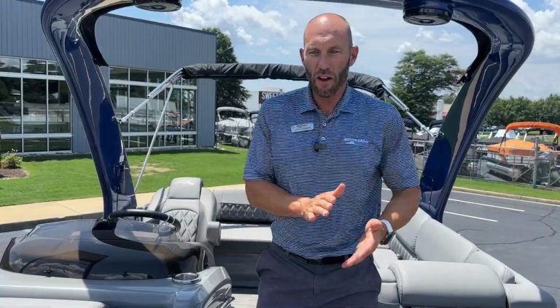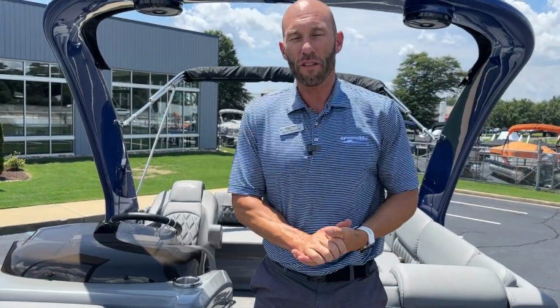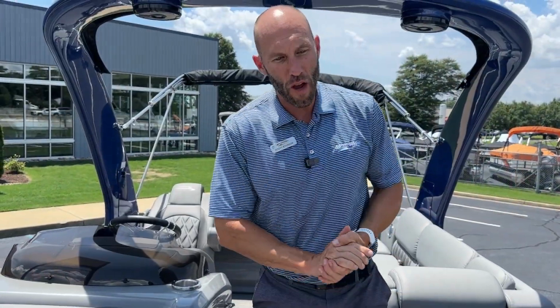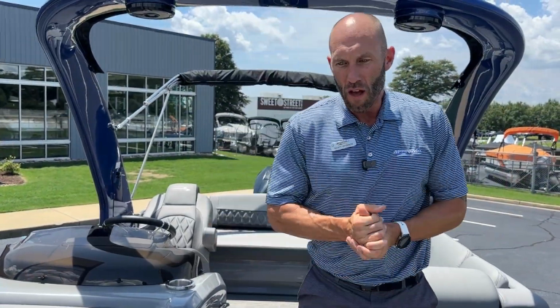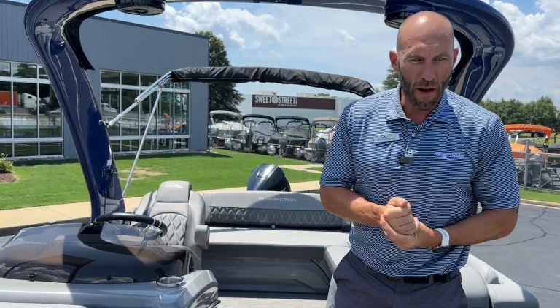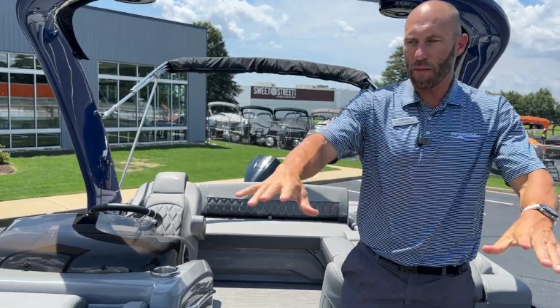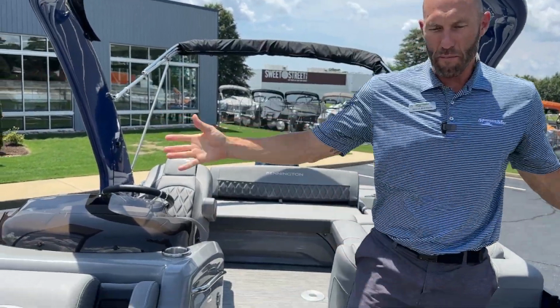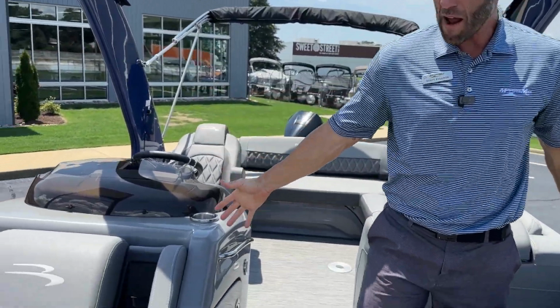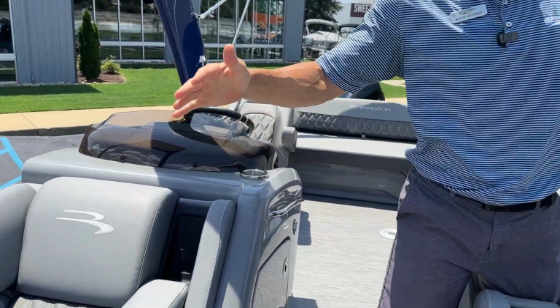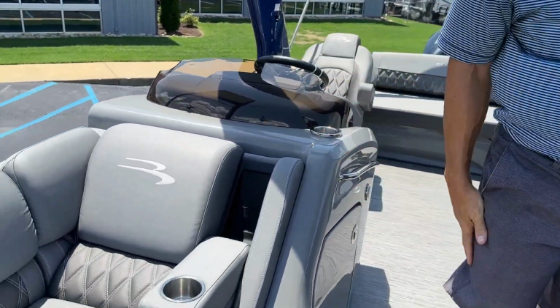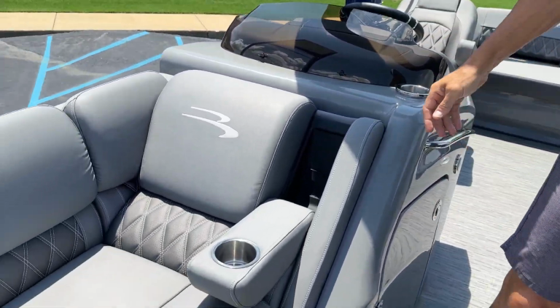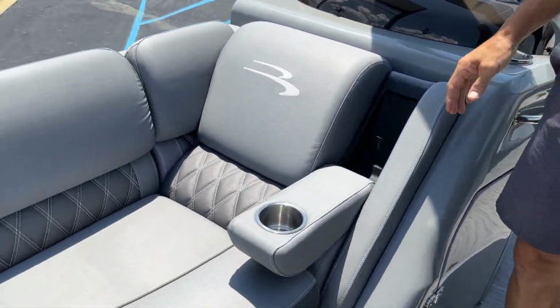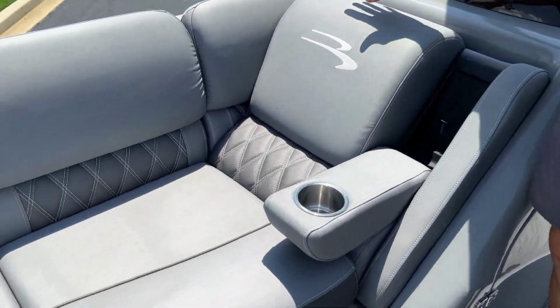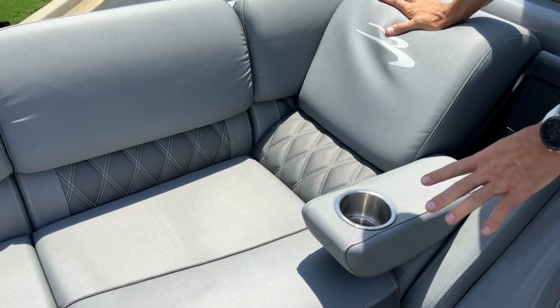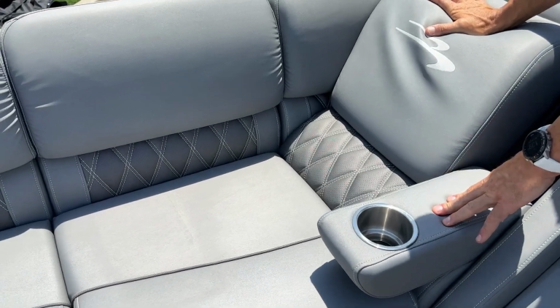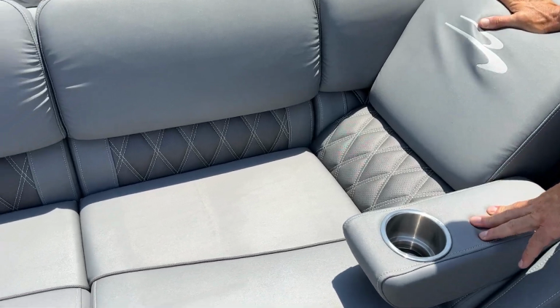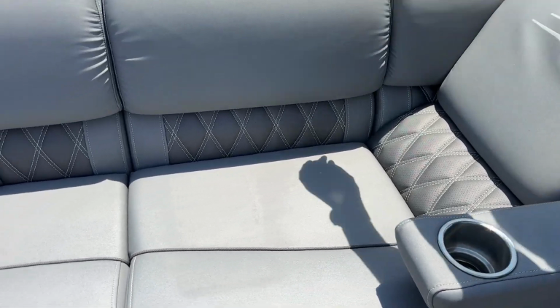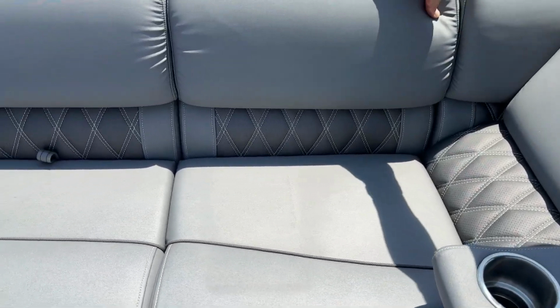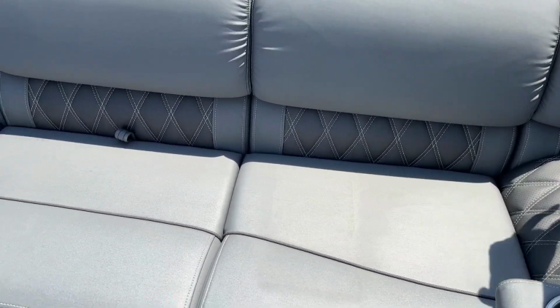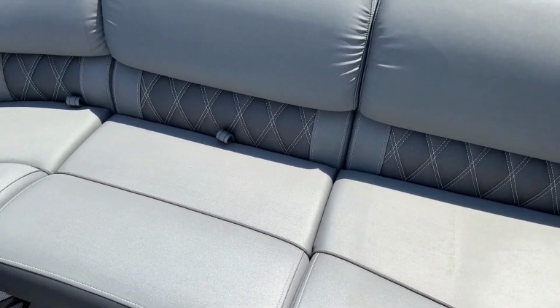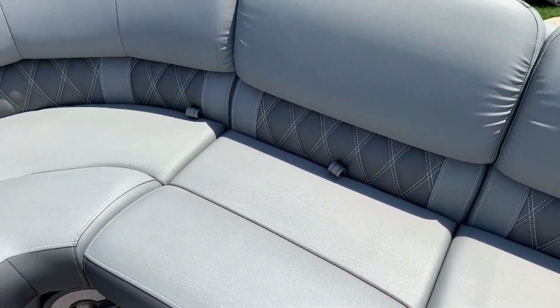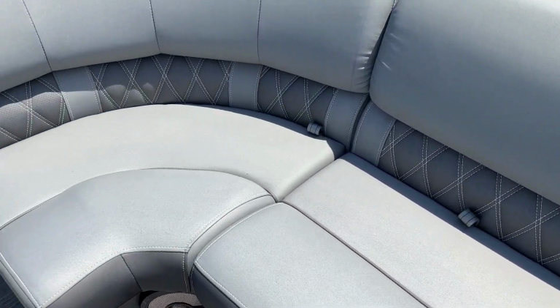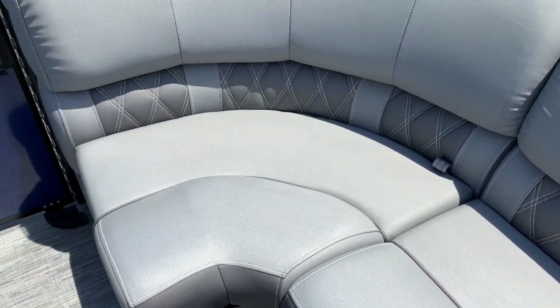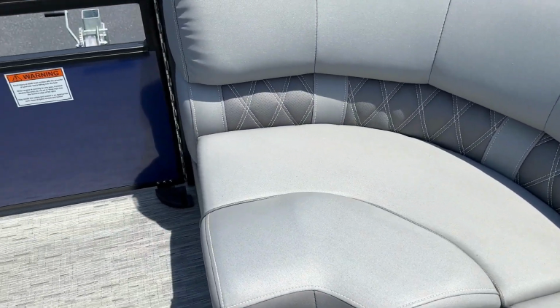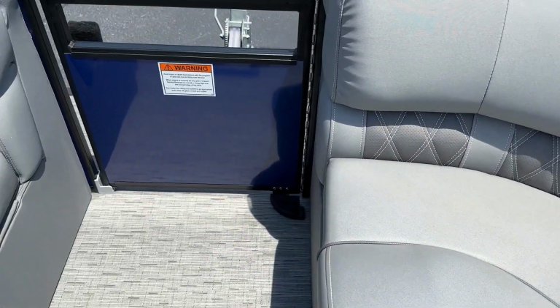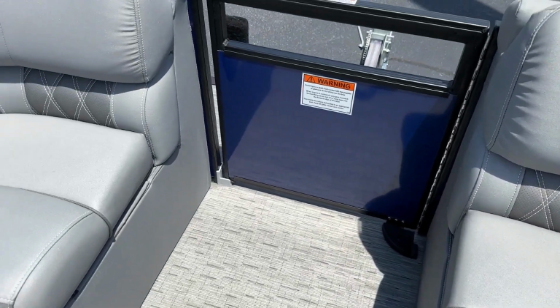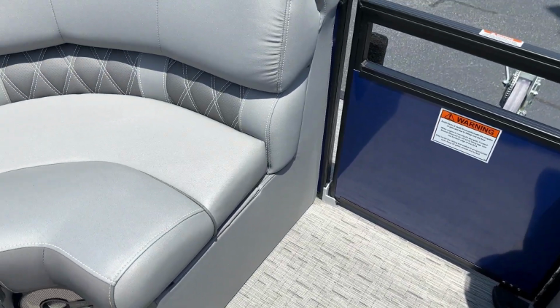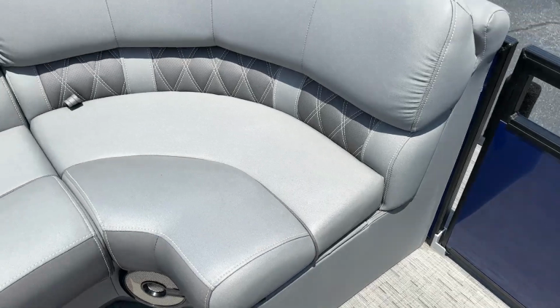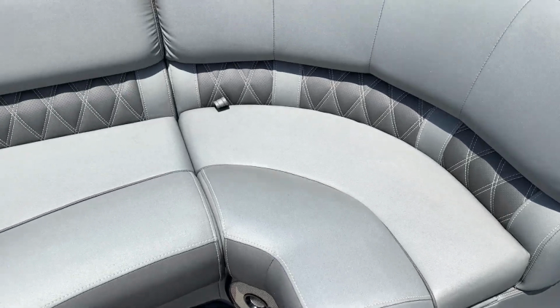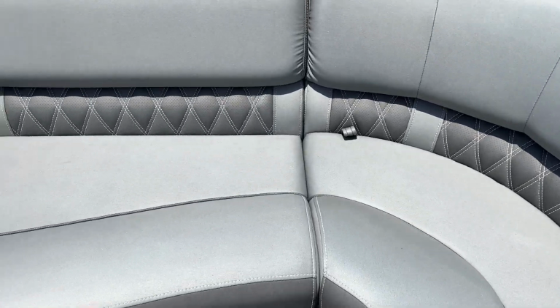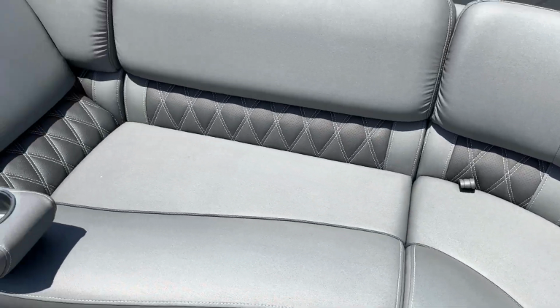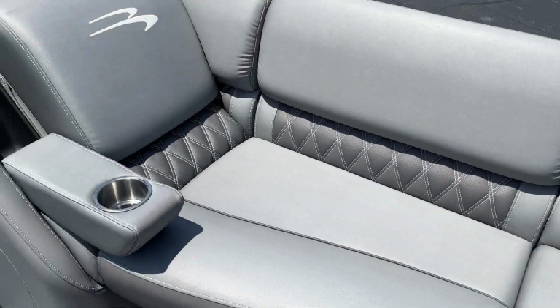Here we are in the front of the boat. Nice big wide bow with wraparound seating. Because it is the R-series, we have flip-down armrests and pillow top seating. Got the carbon stitching there on the accent — really good looking boat.